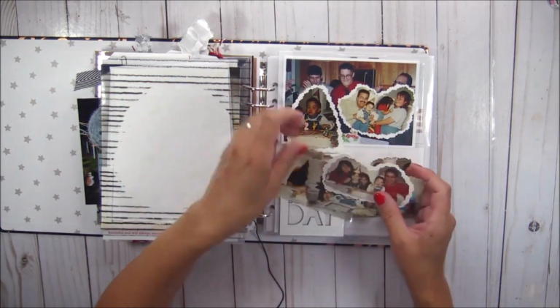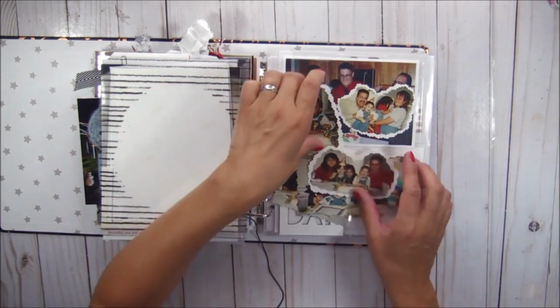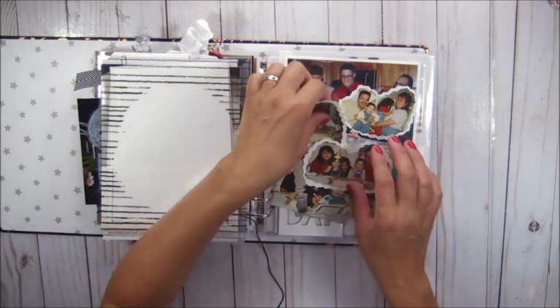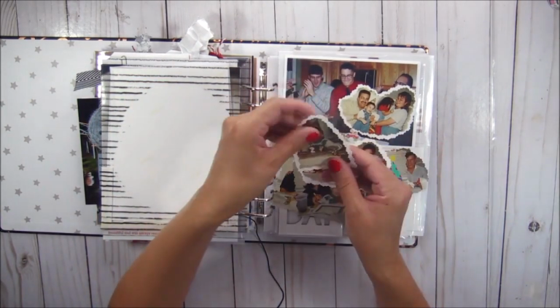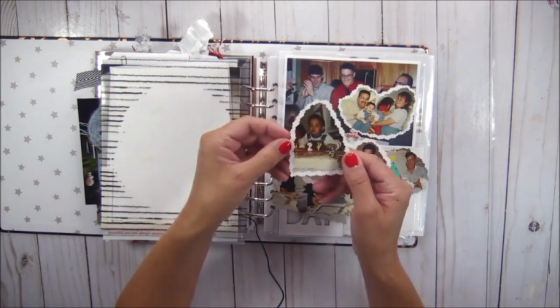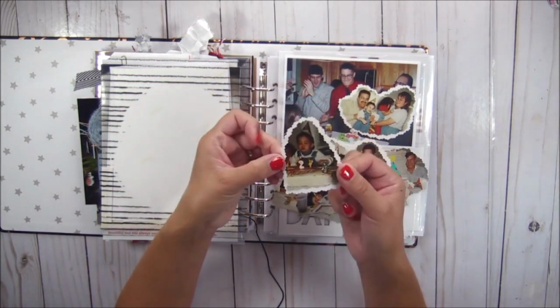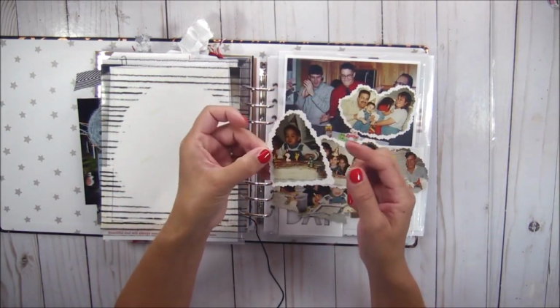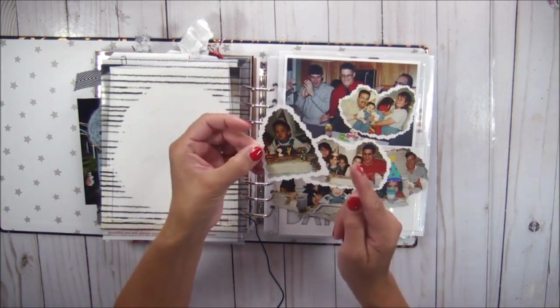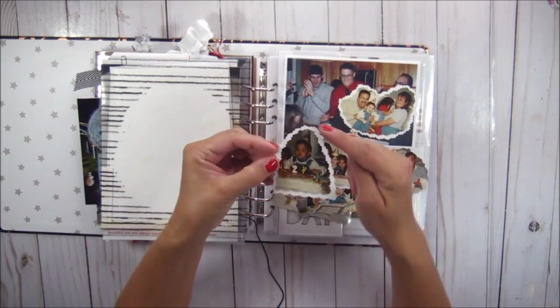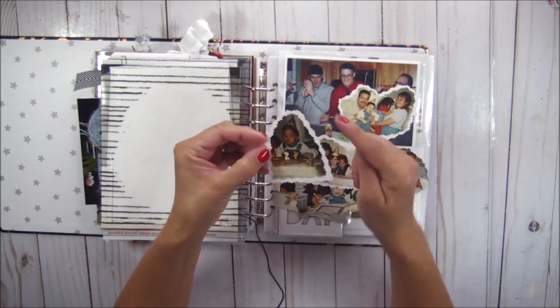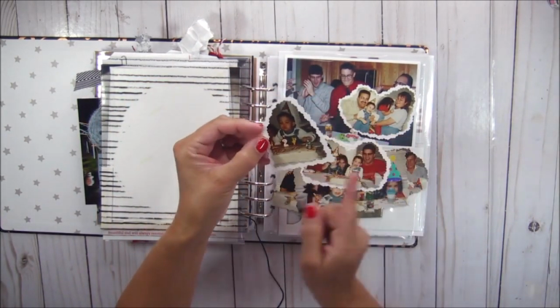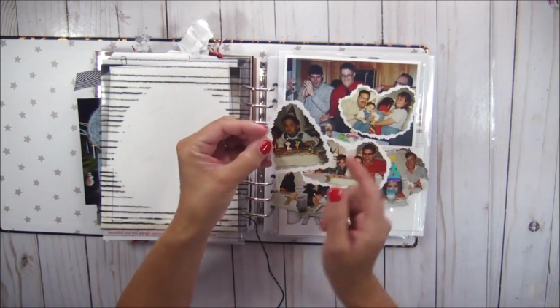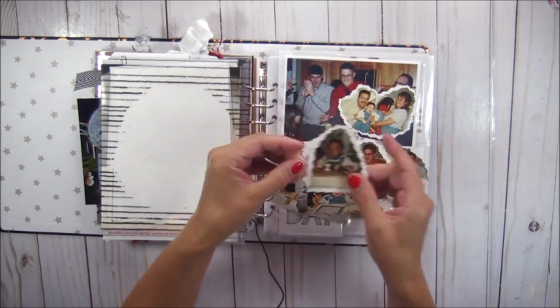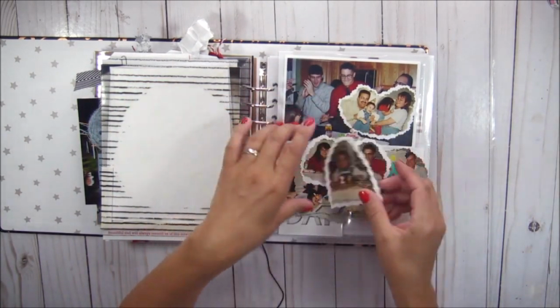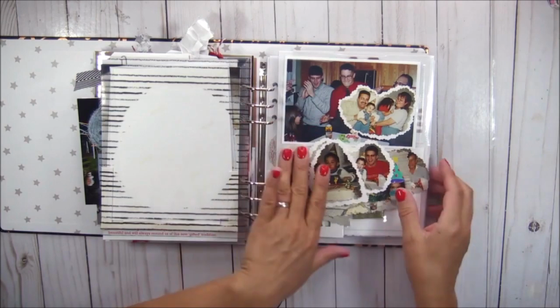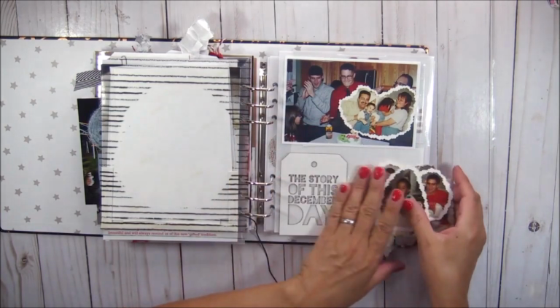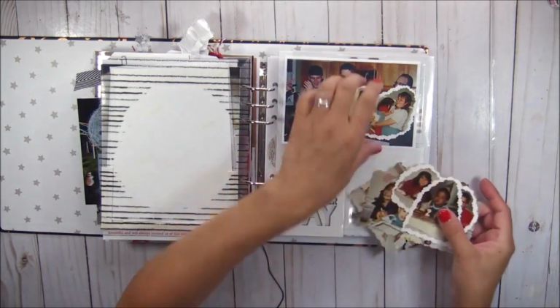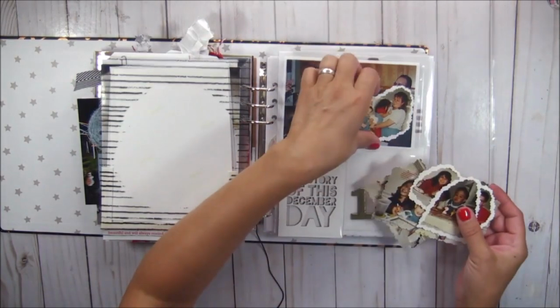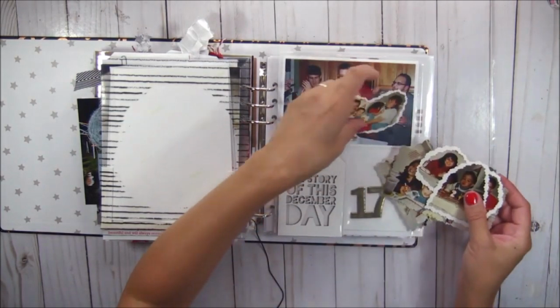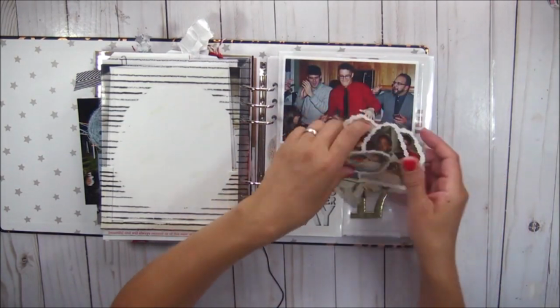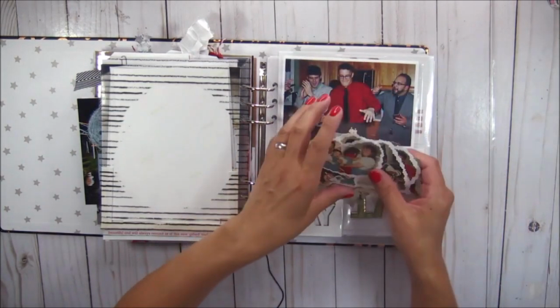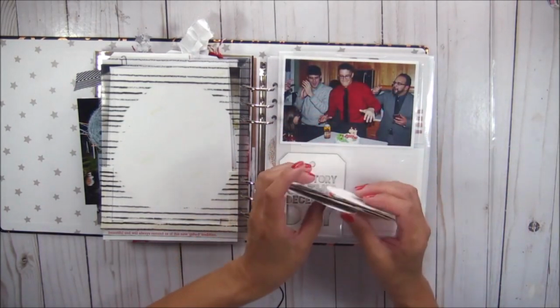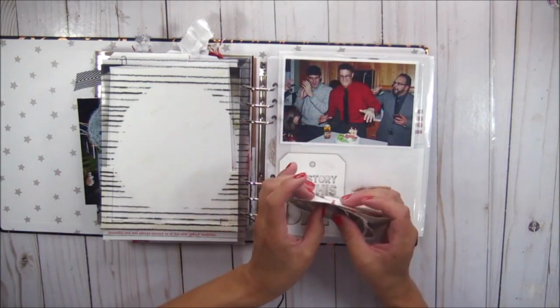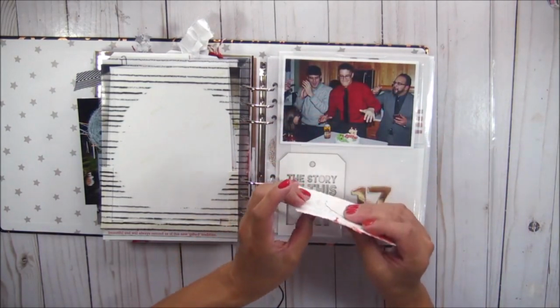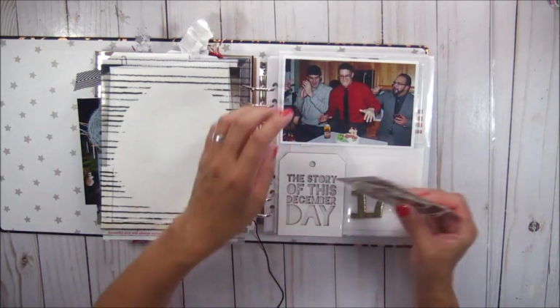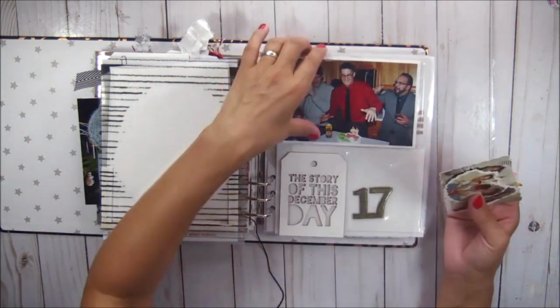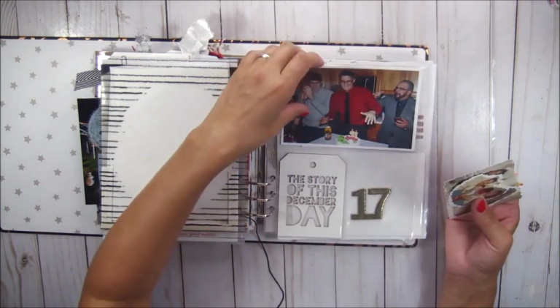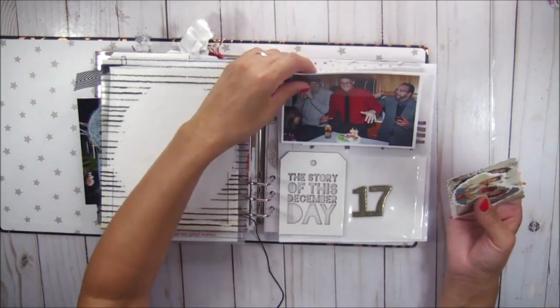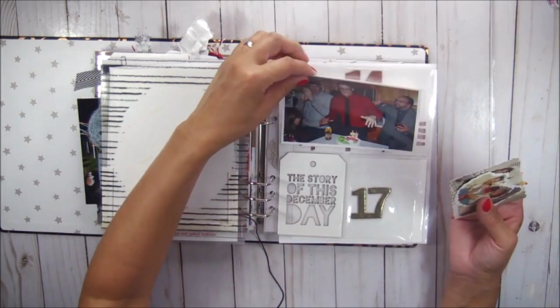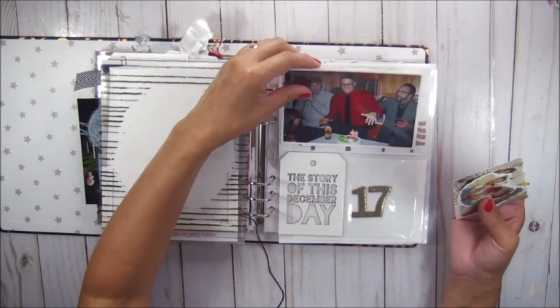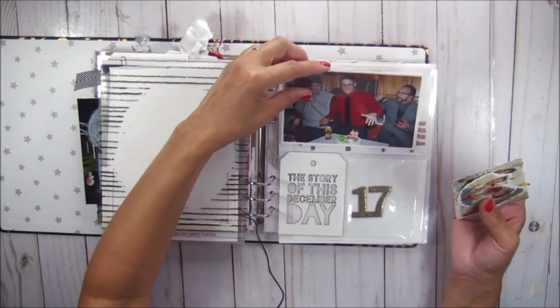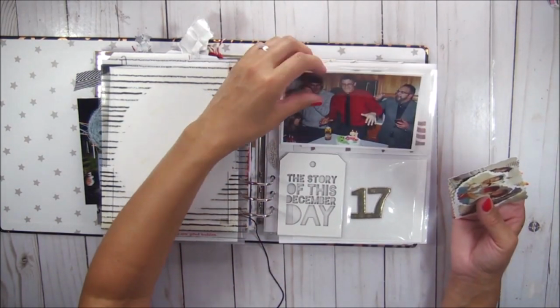Do you guys remember these fancy scissors — which, by the way, I still have. And this is when he turned 21.